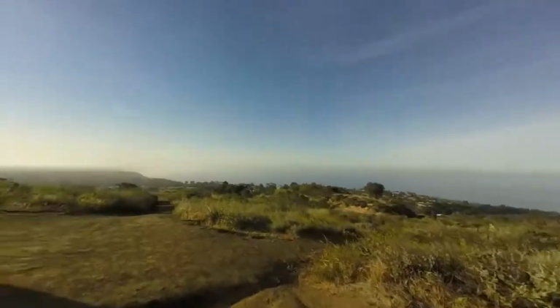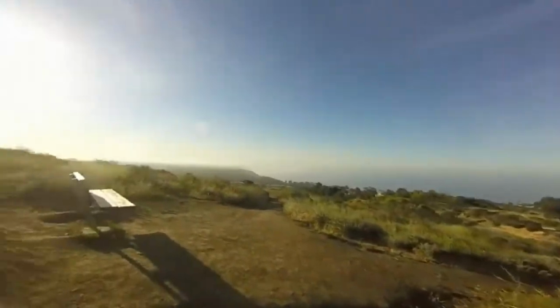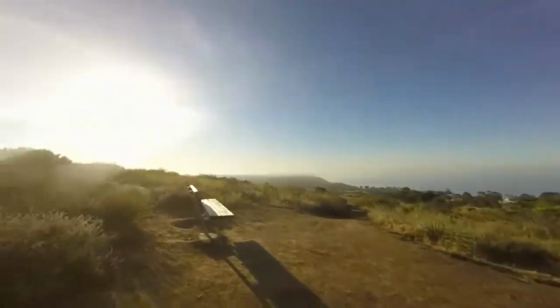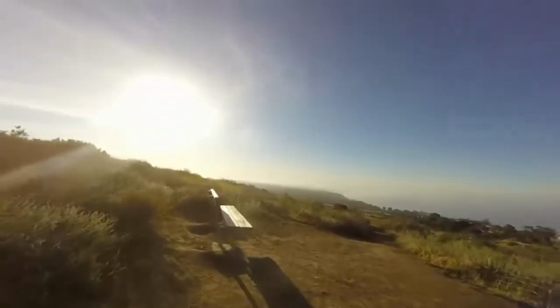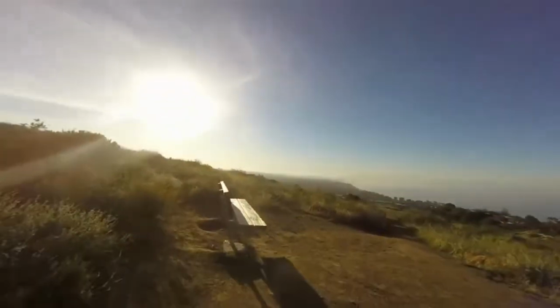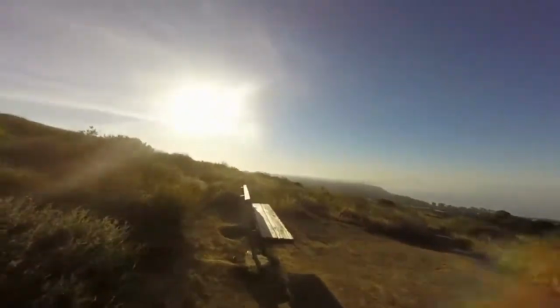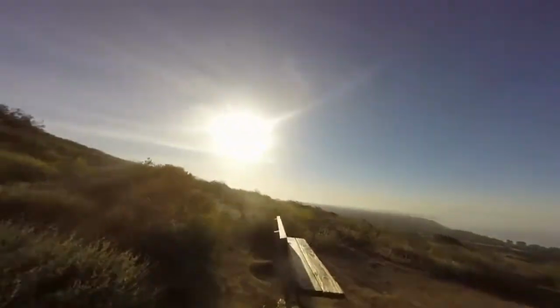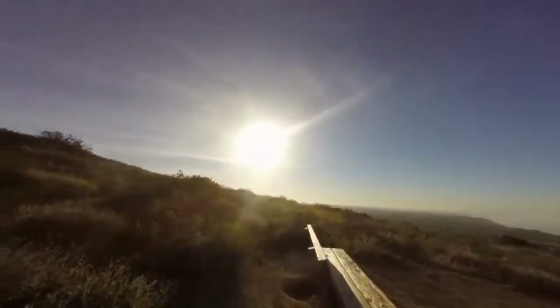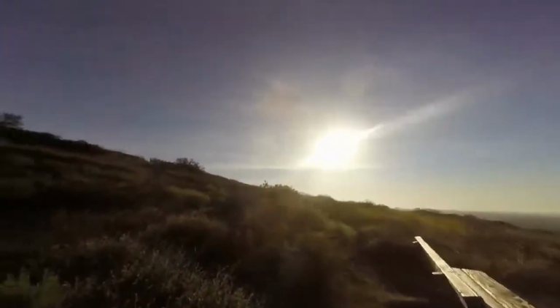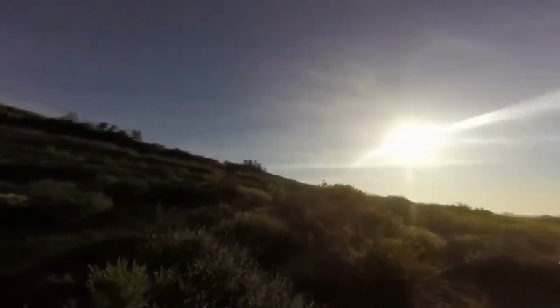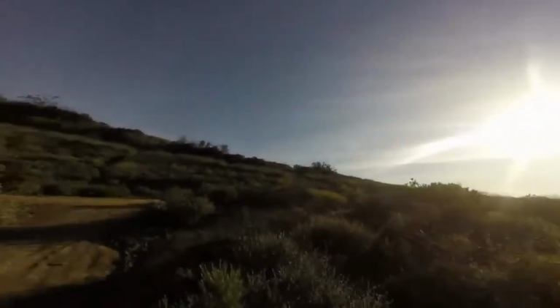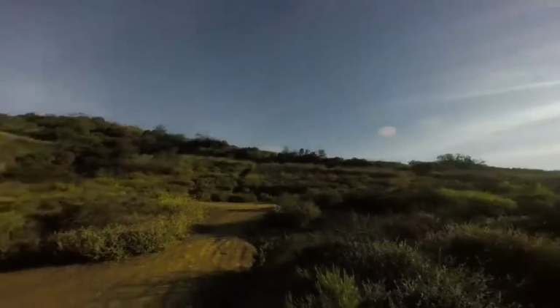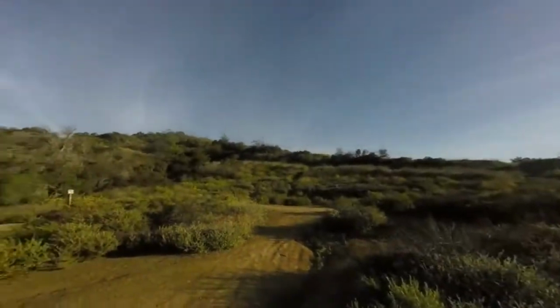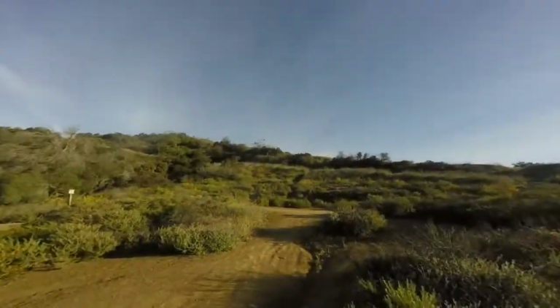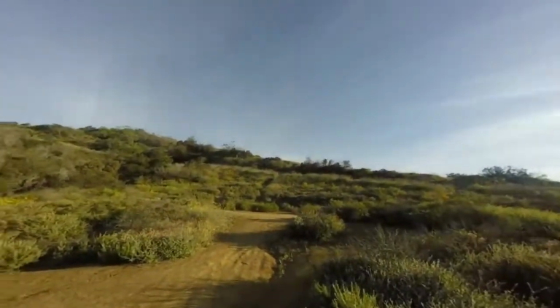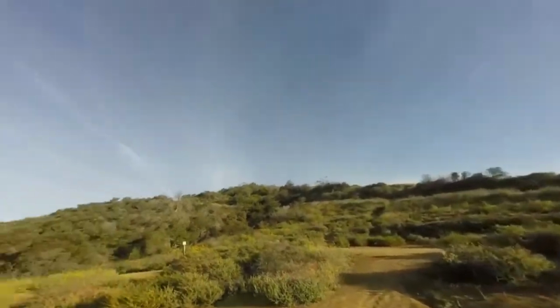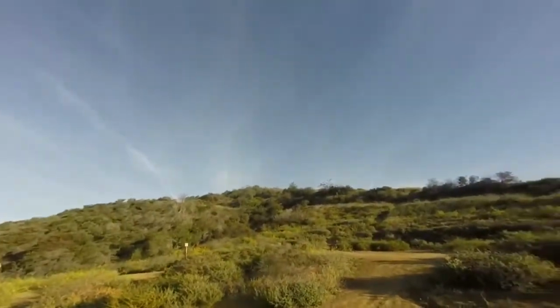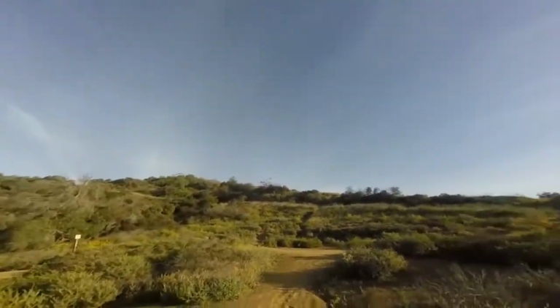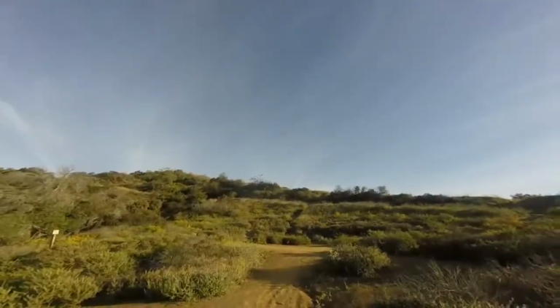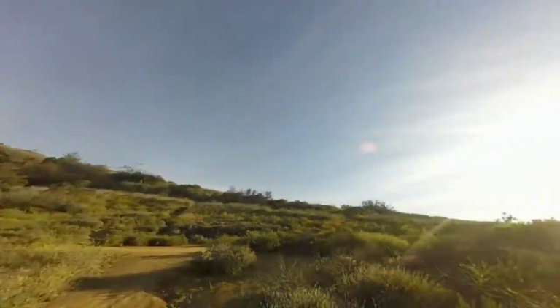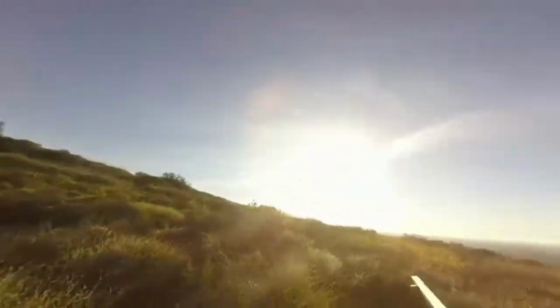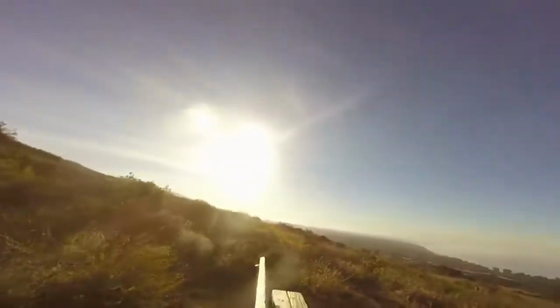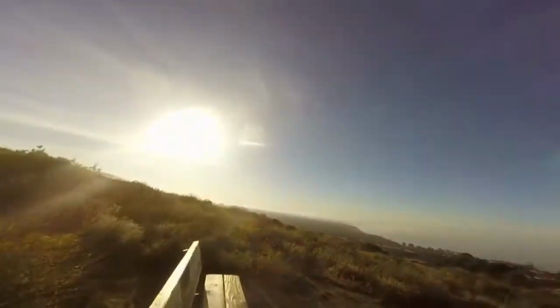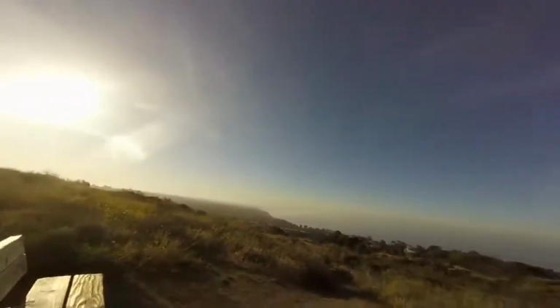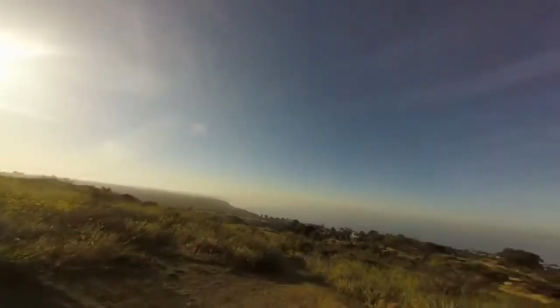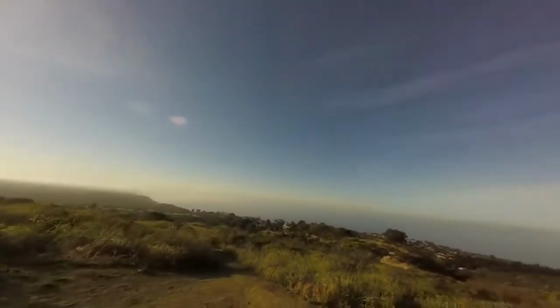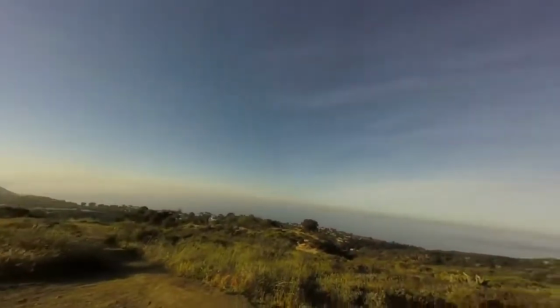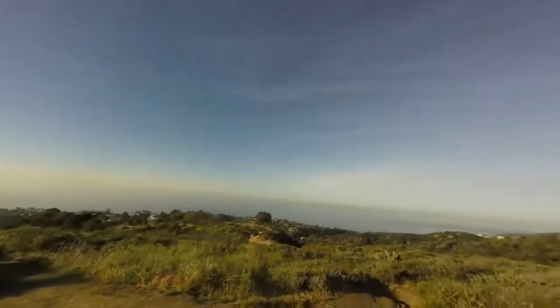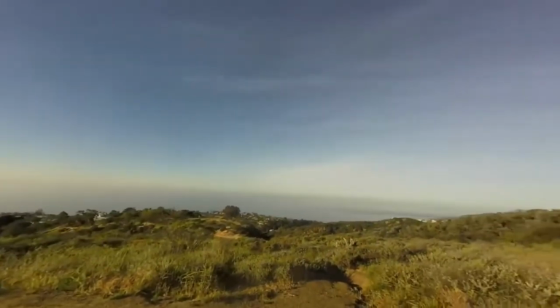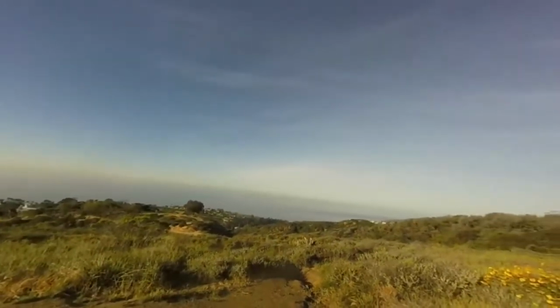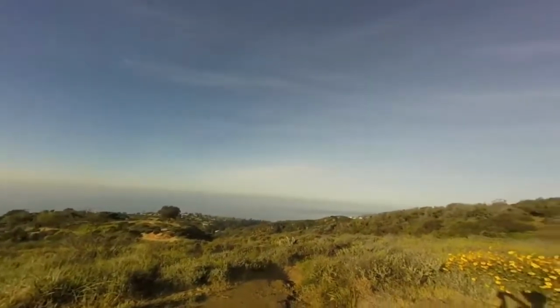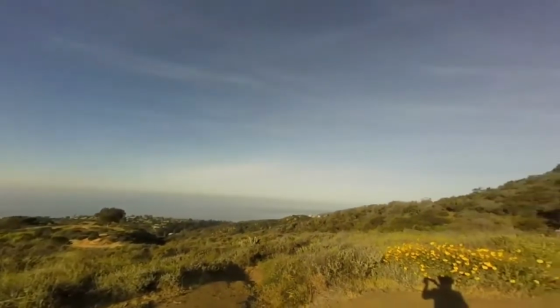There's a bunch of trails, I think we're gonna keep going up. Oh, this is awesome!